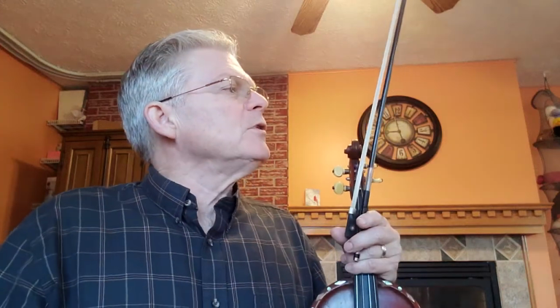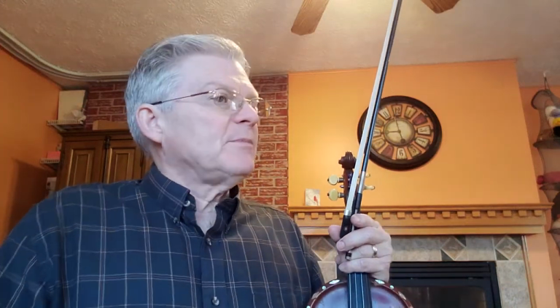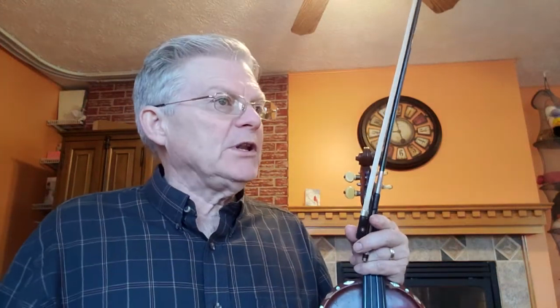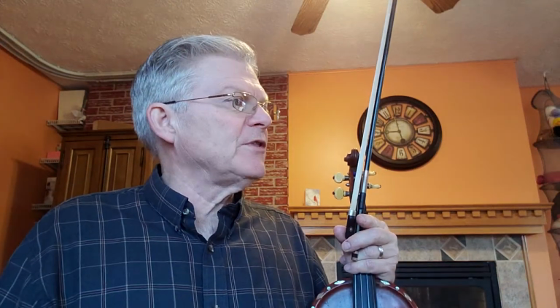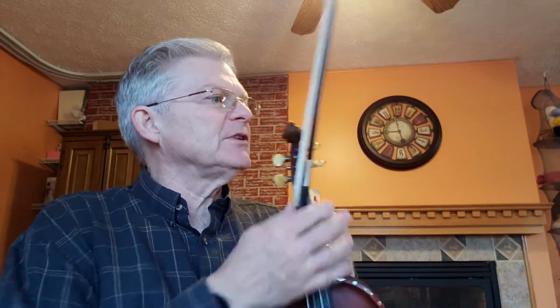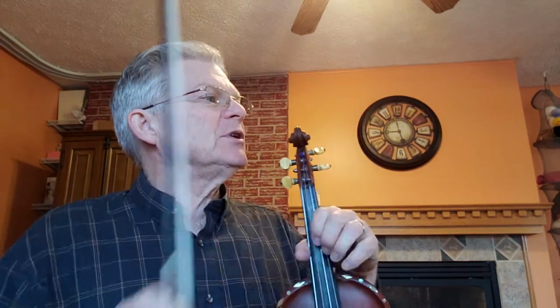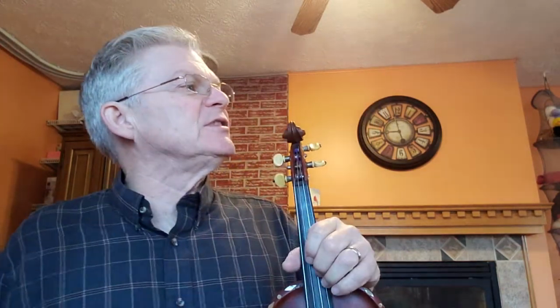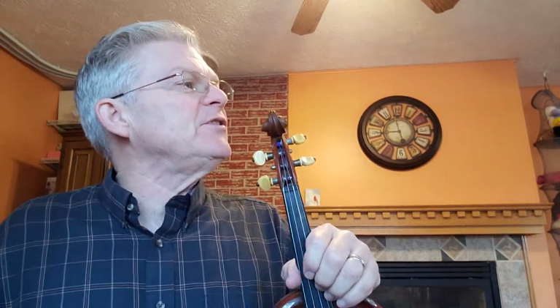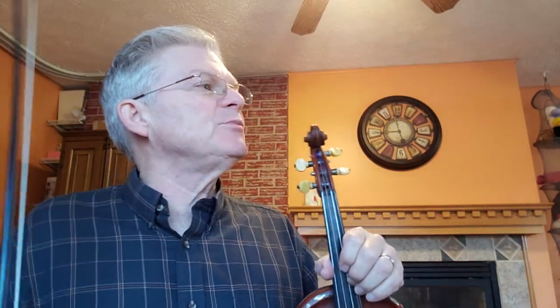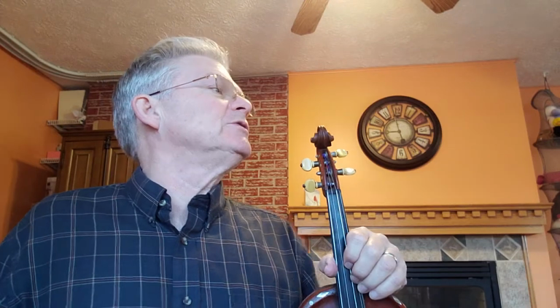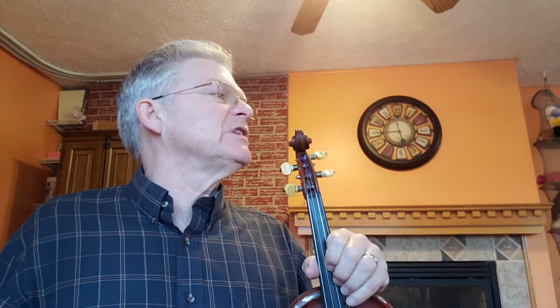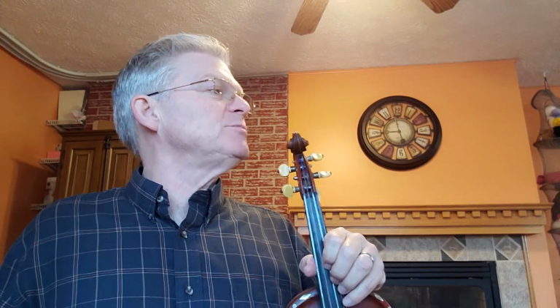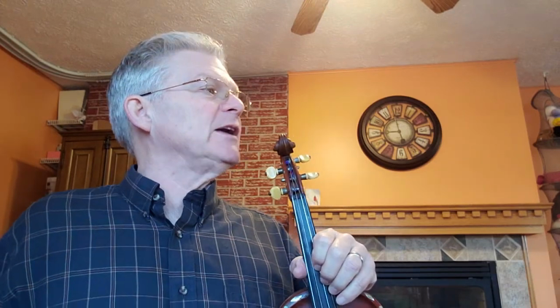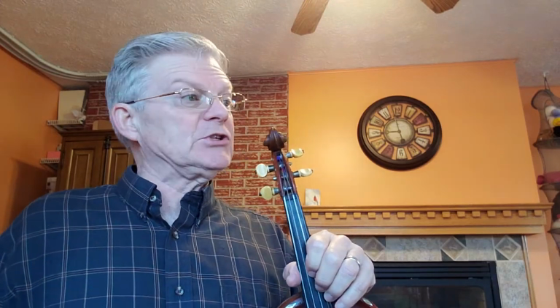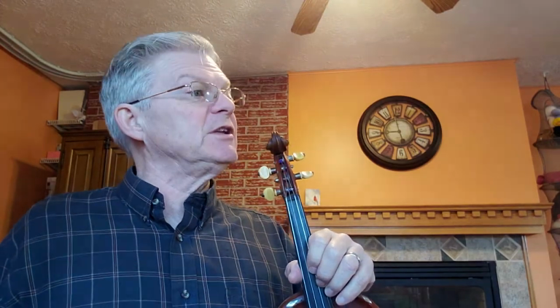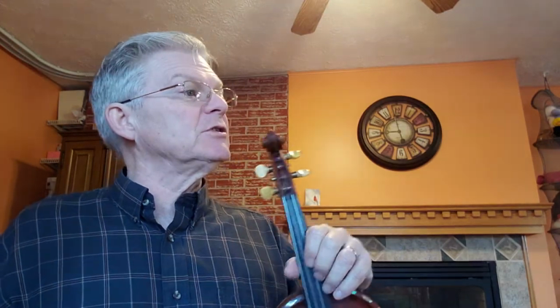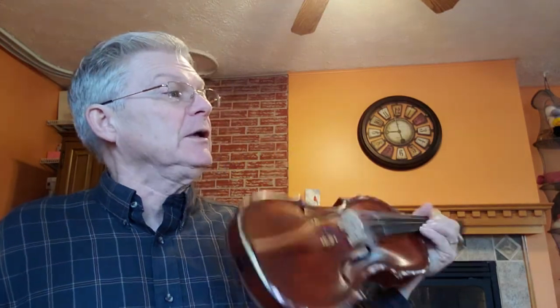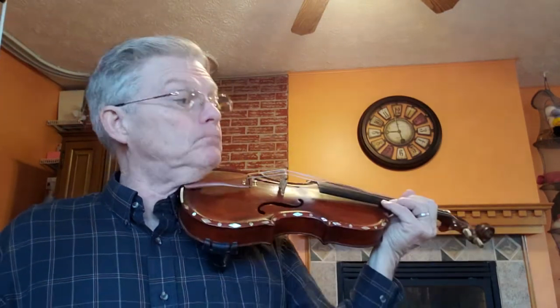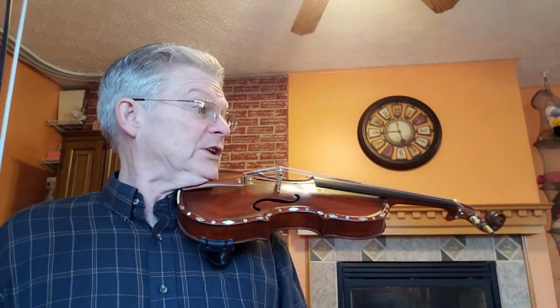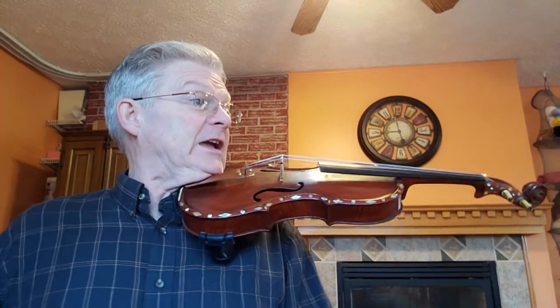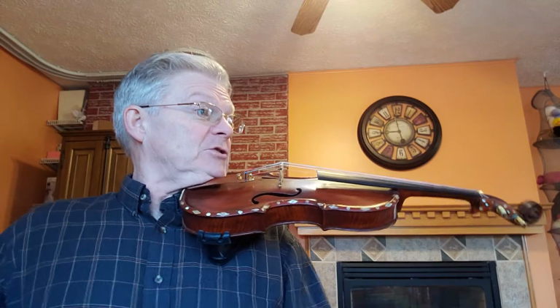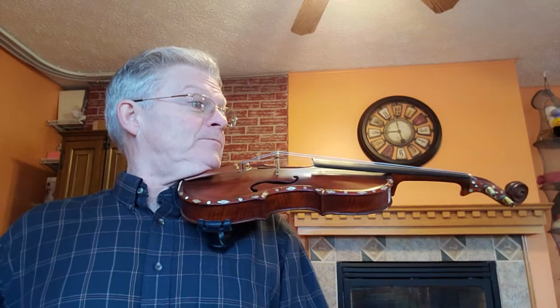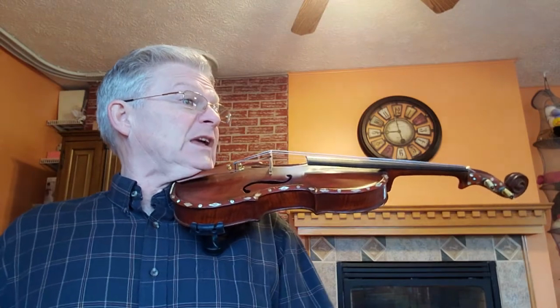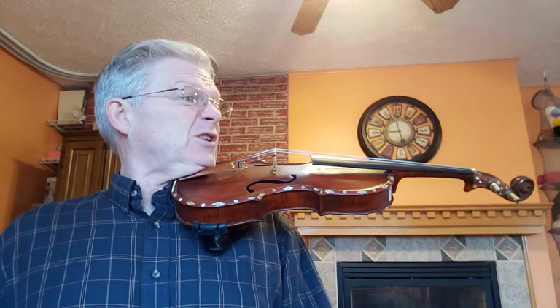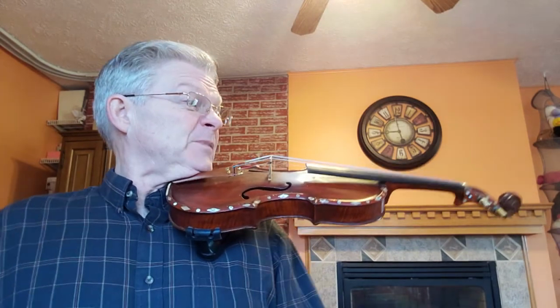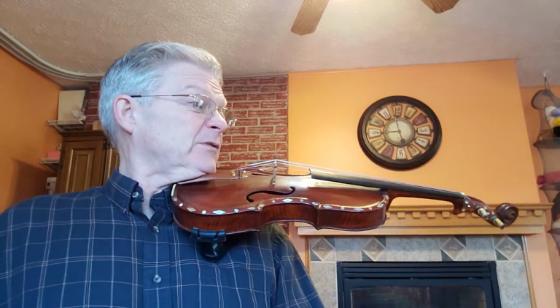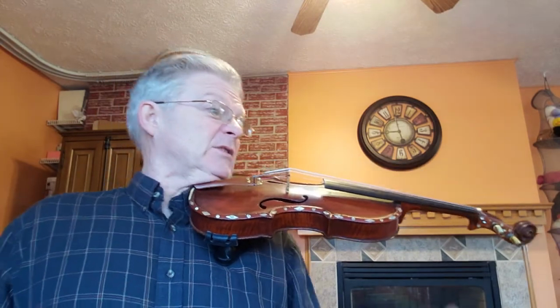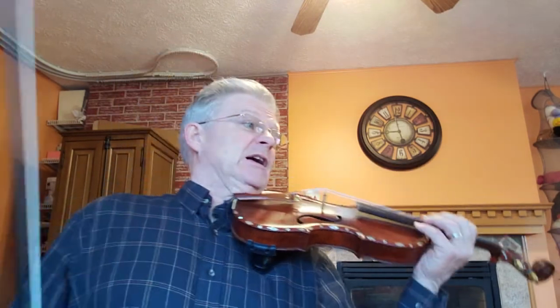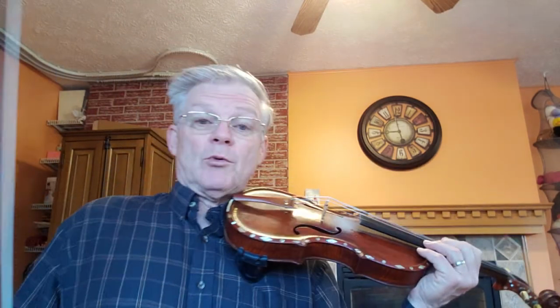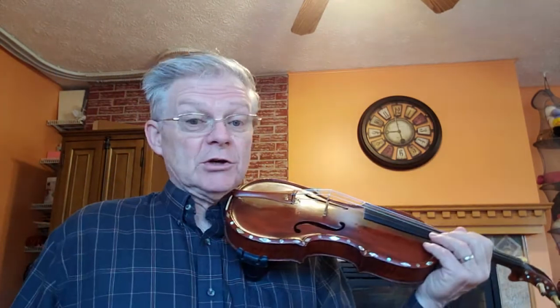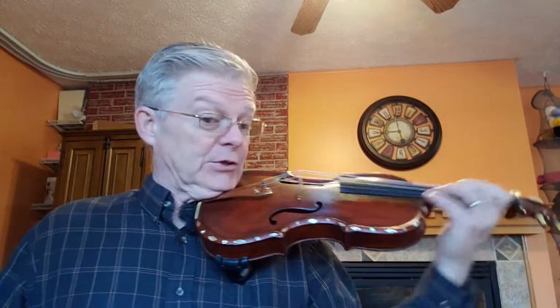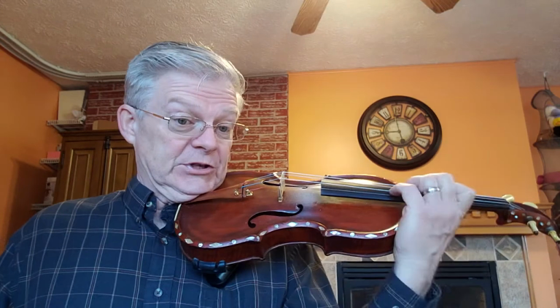We're at the top of page 48 in 1,000 Fiddle Tunes book, and this is the 7th Regiment Reel. The 7th Regiment Reel has three sharps in the key signature. We're in the key of A major, and there are several places on both lines where we need to go up to third position.